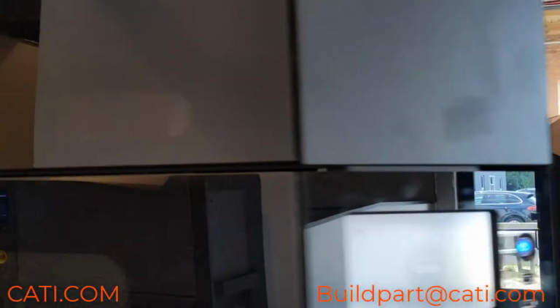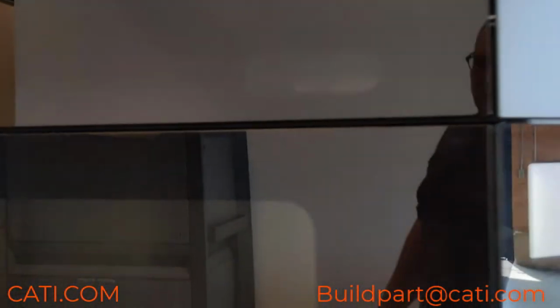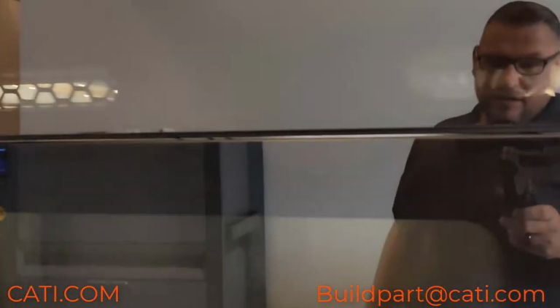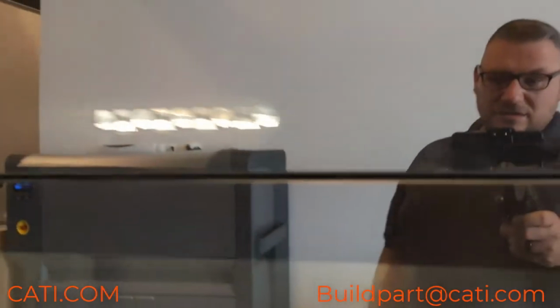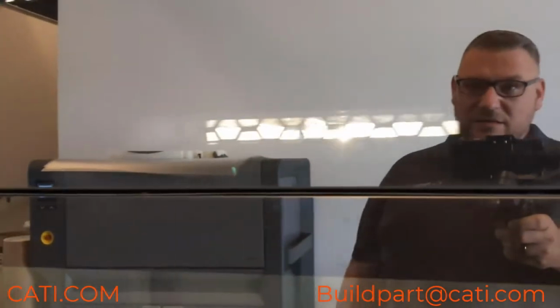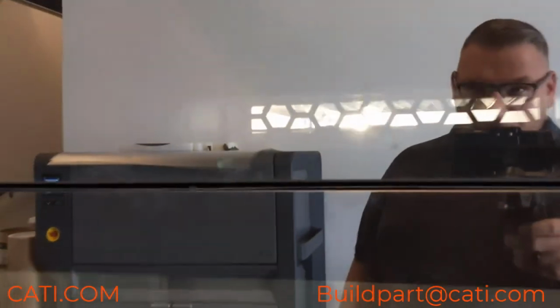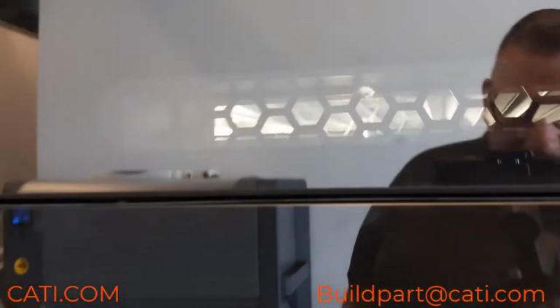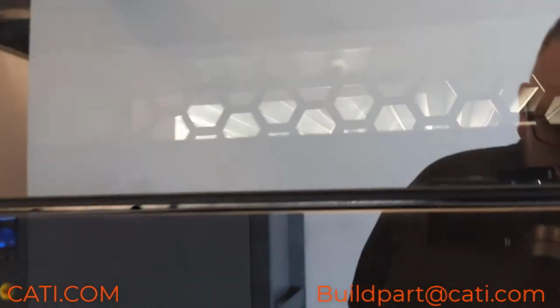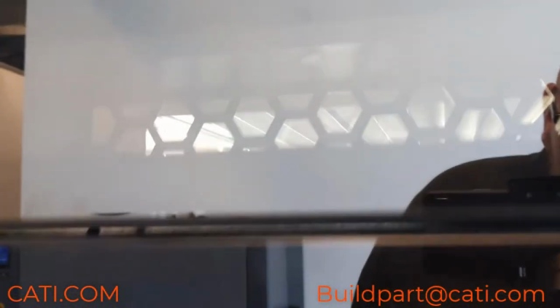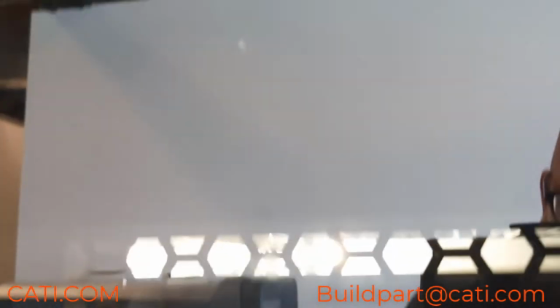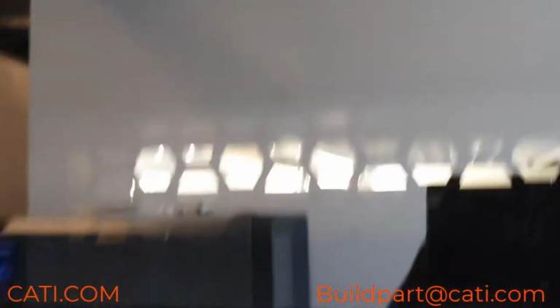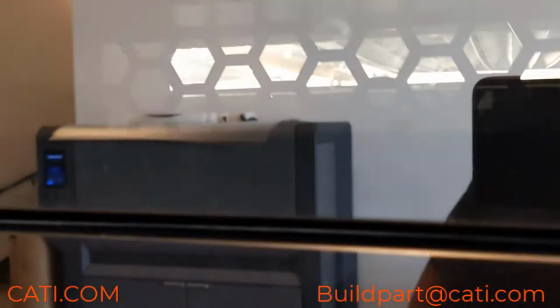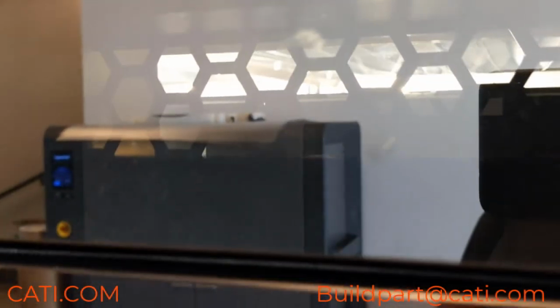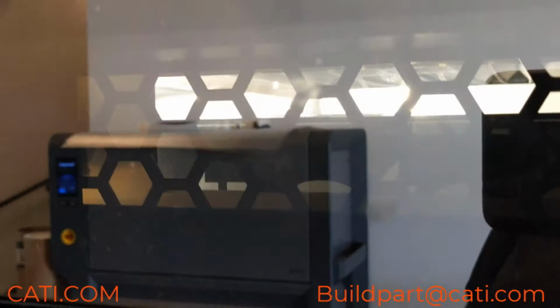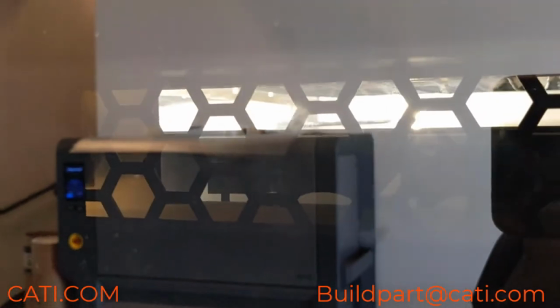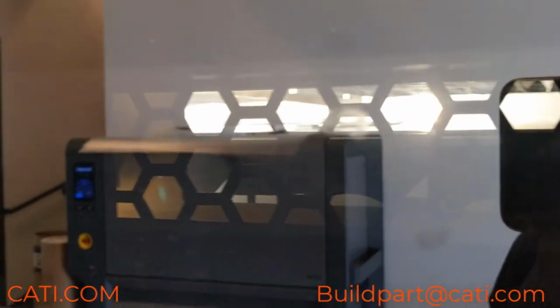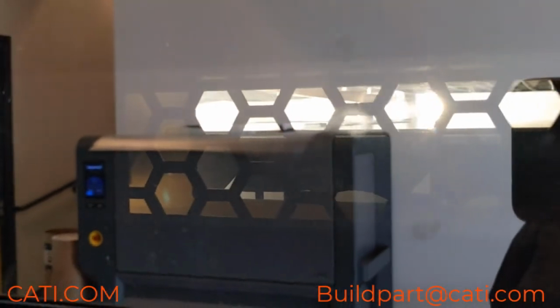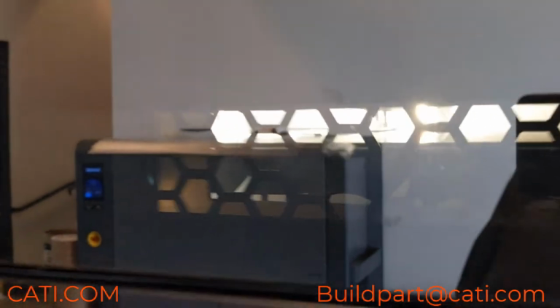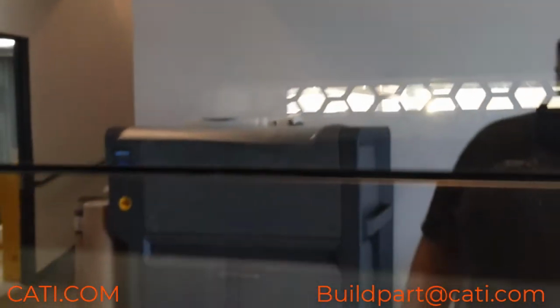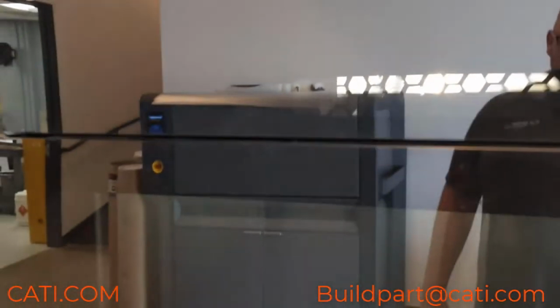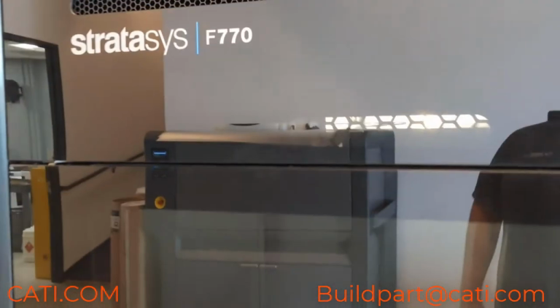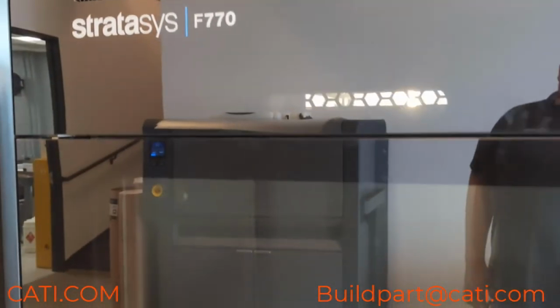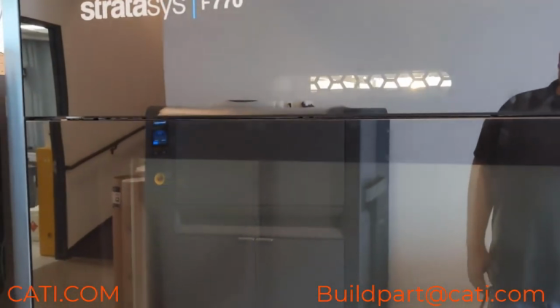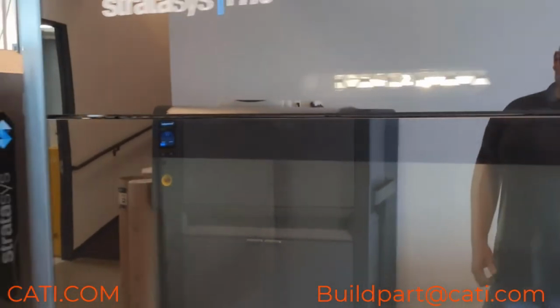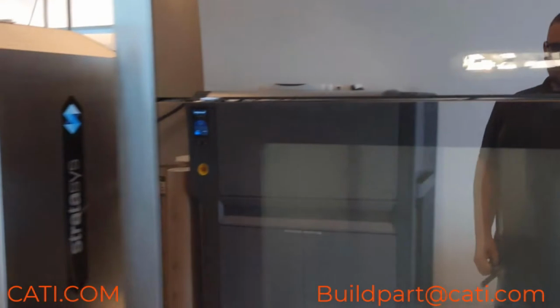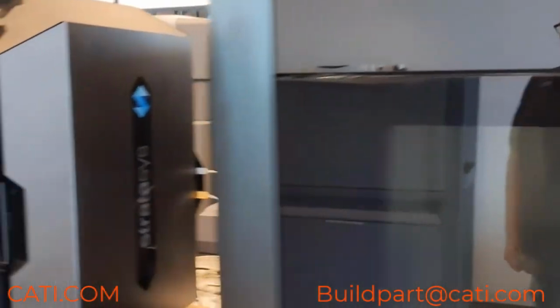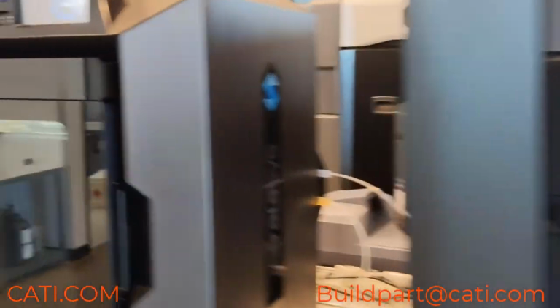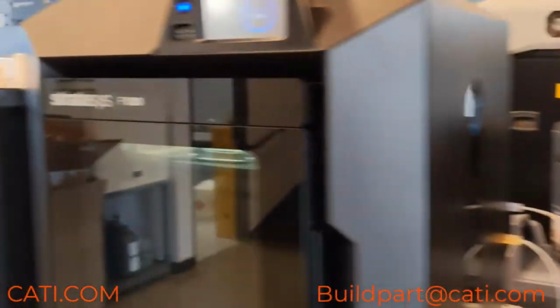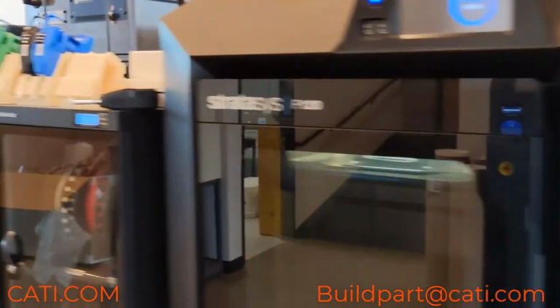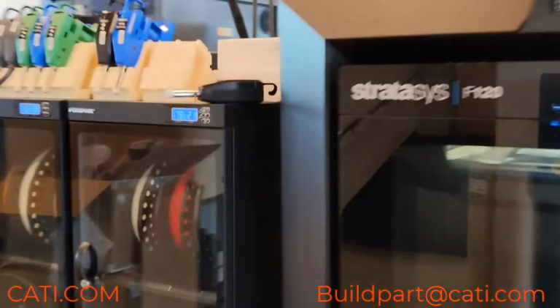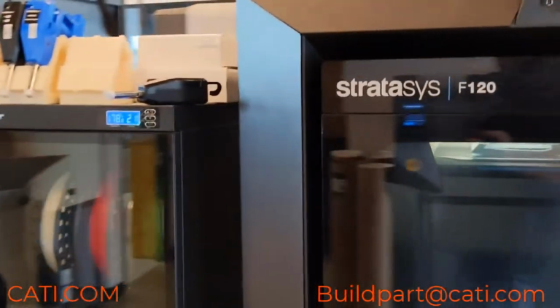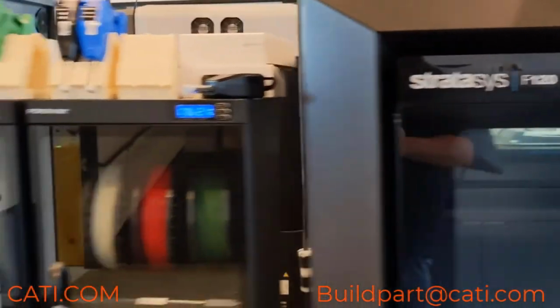Here is our F770 — that's printing. The way you can see that it's printing is by looking through this little window, as I call it. Our F120 is also printing something.